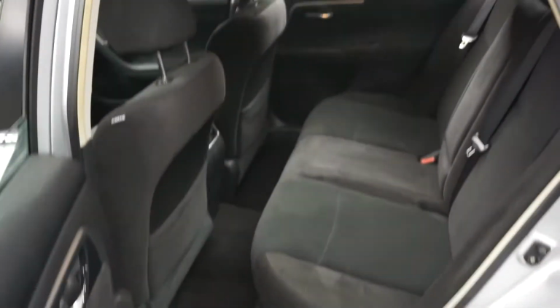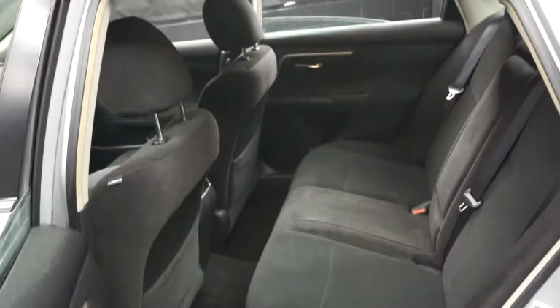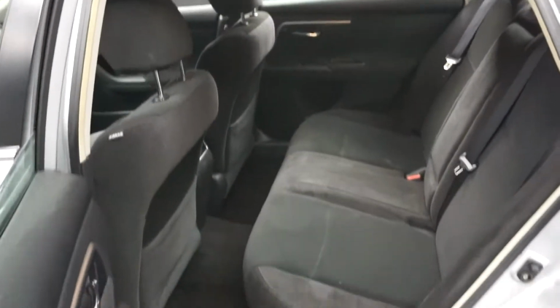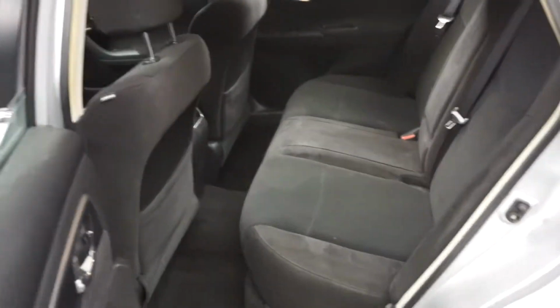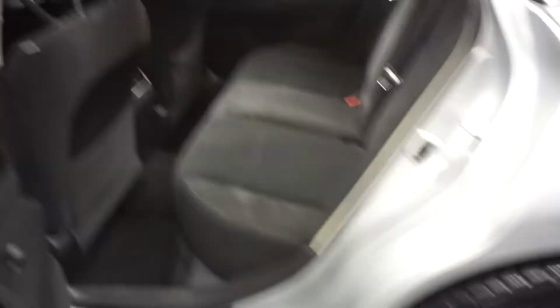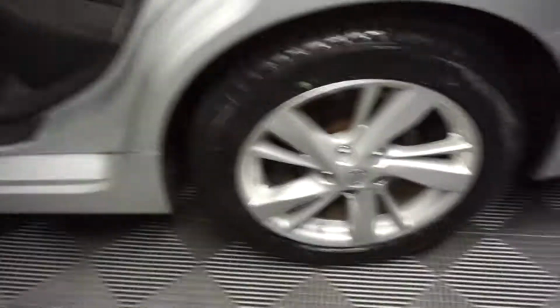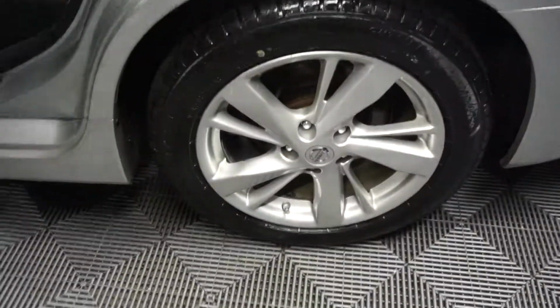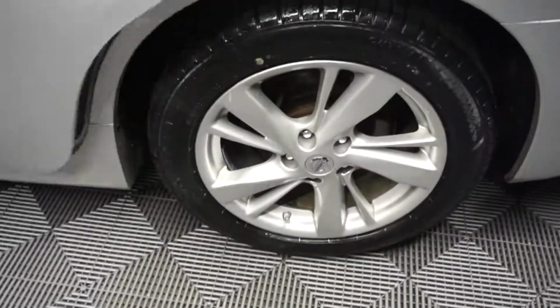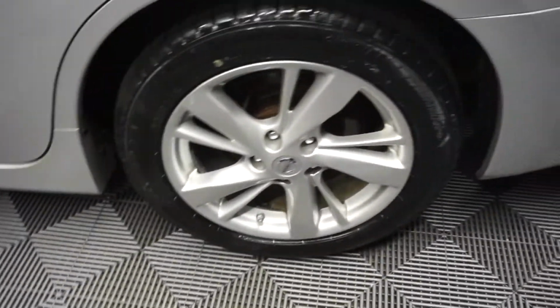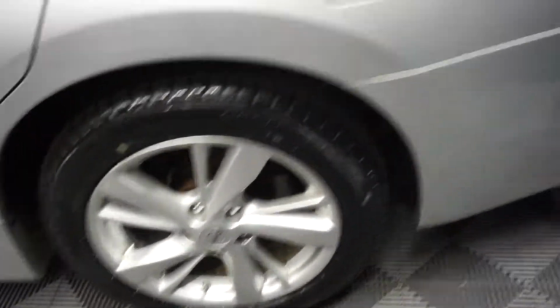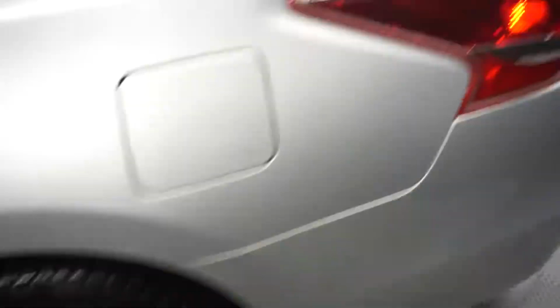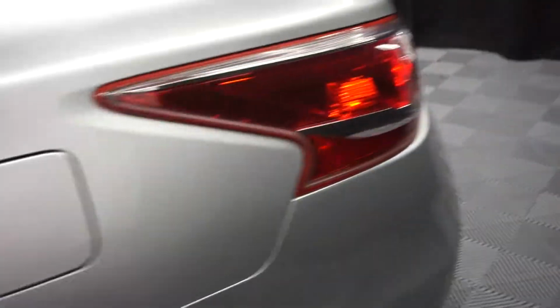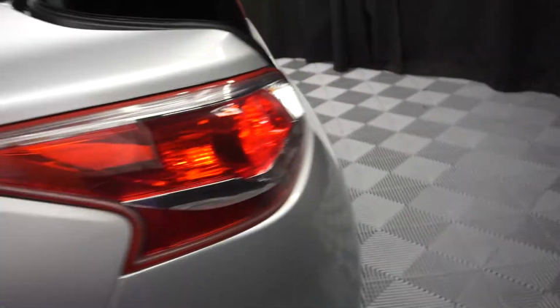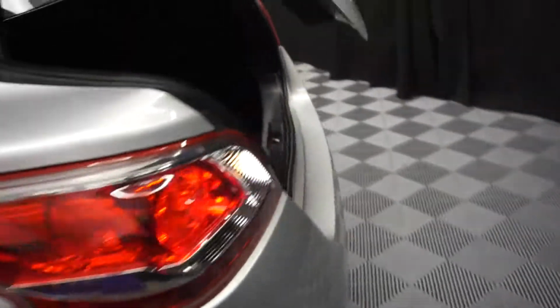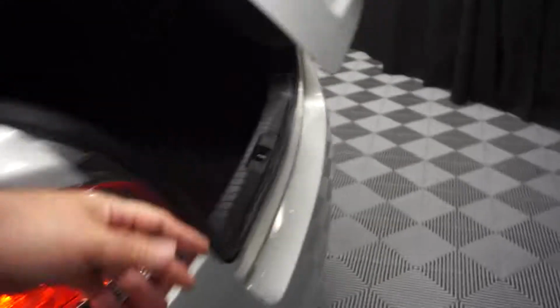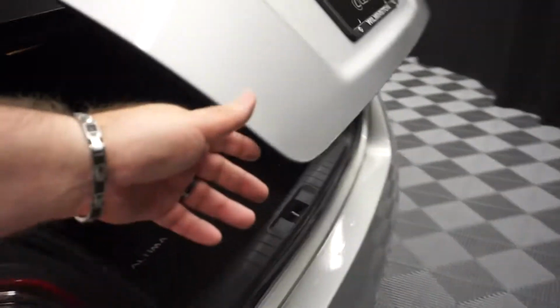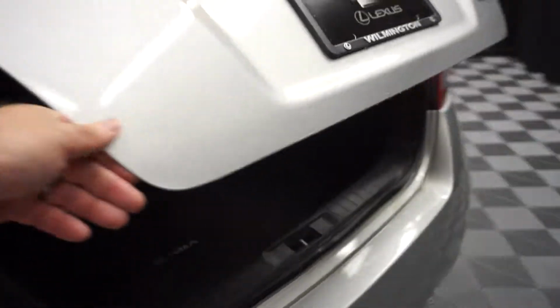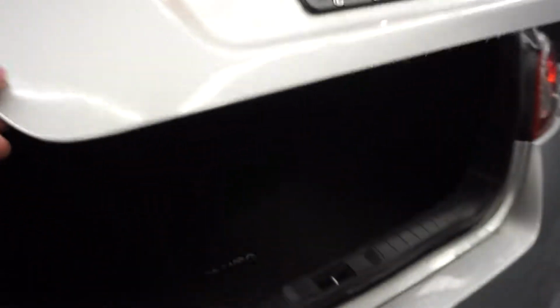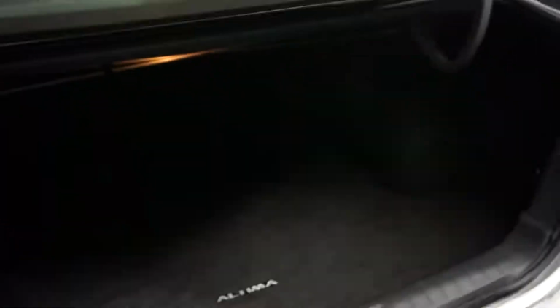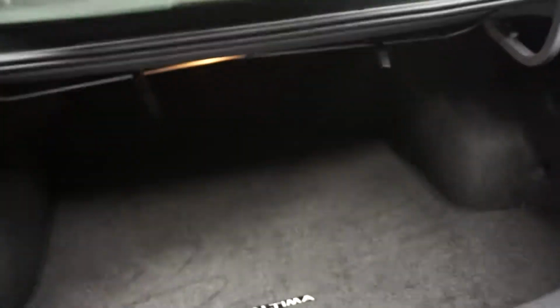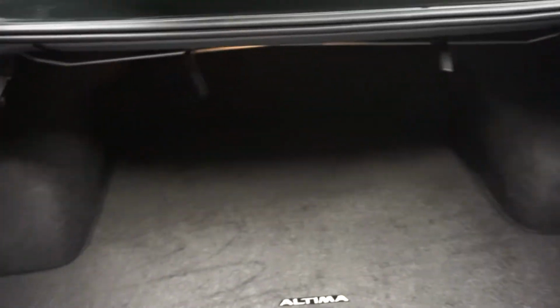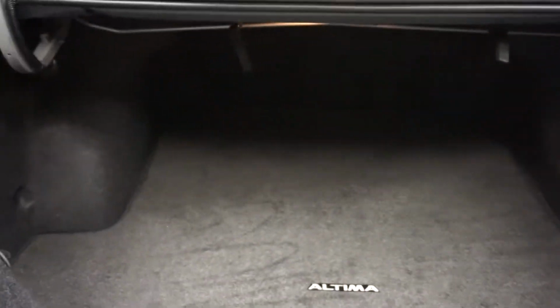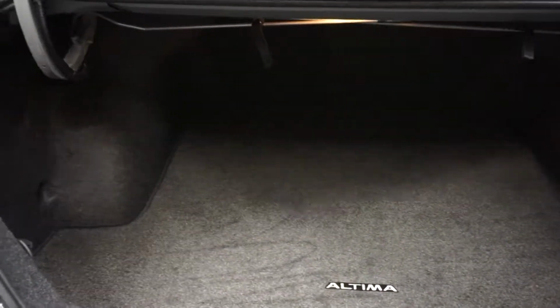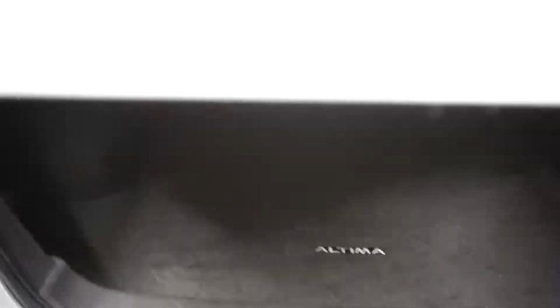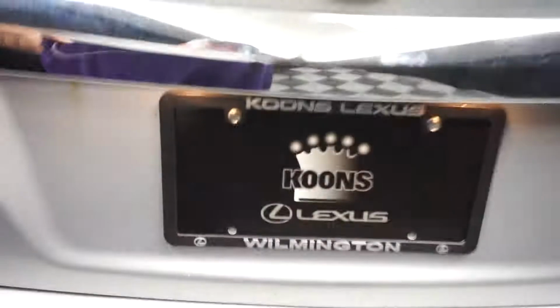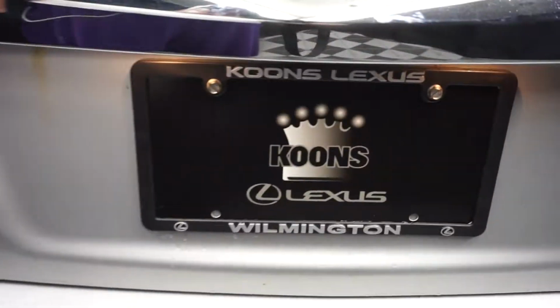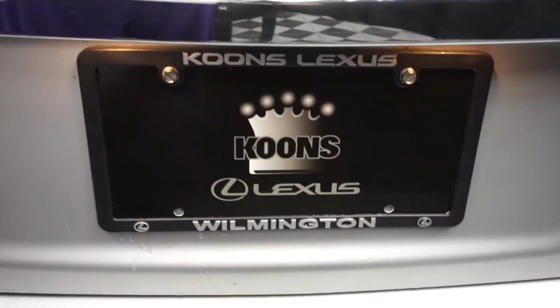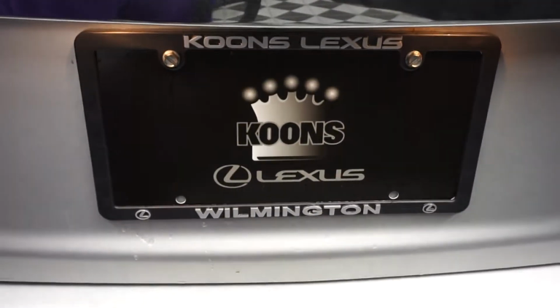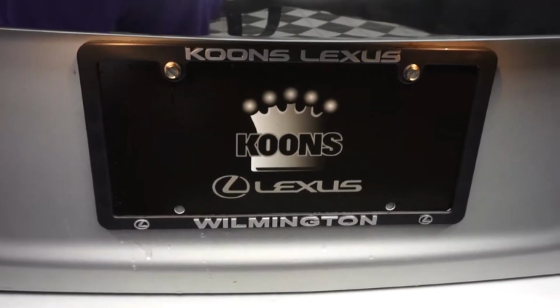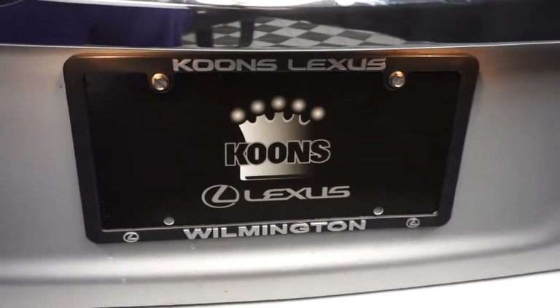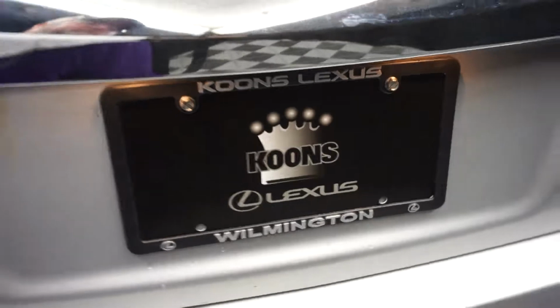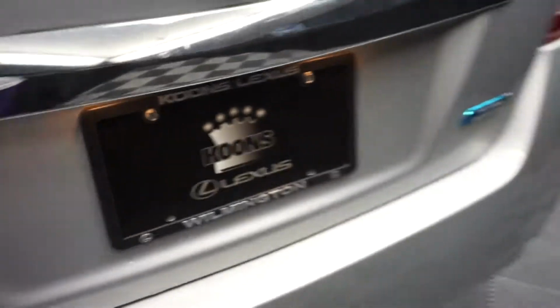Nice size back seat for you. Nissan wheels. Plenty of room back here in the trunk. It's right here at Lexus Wilmington.